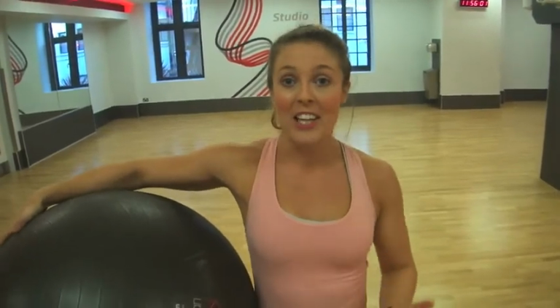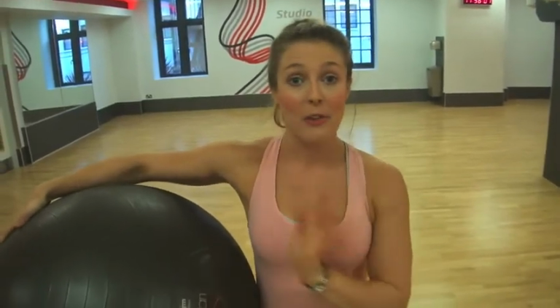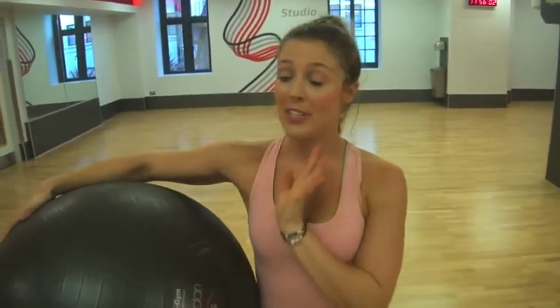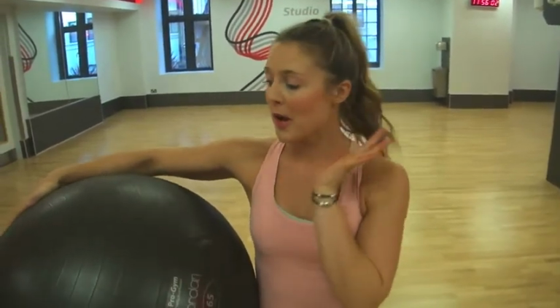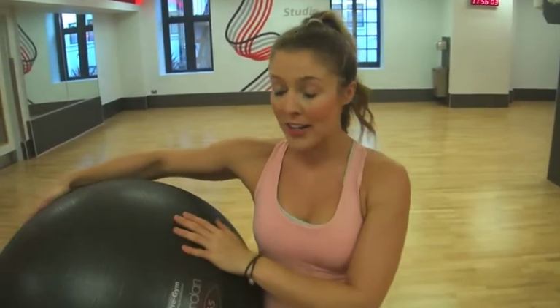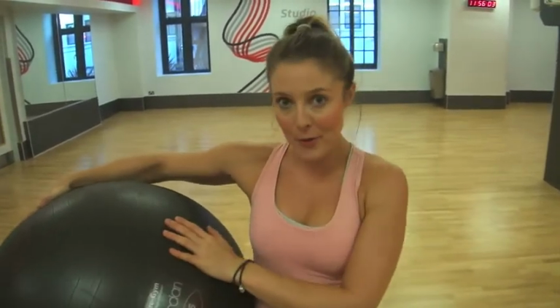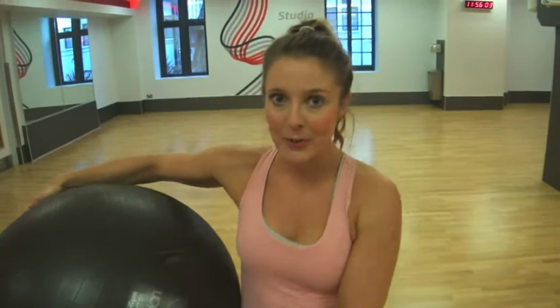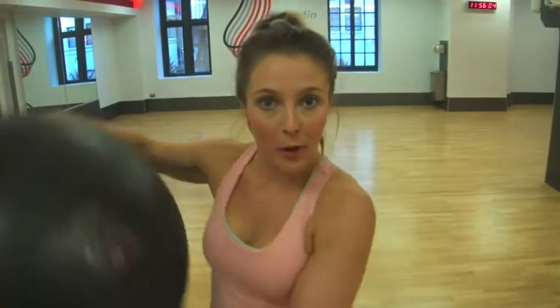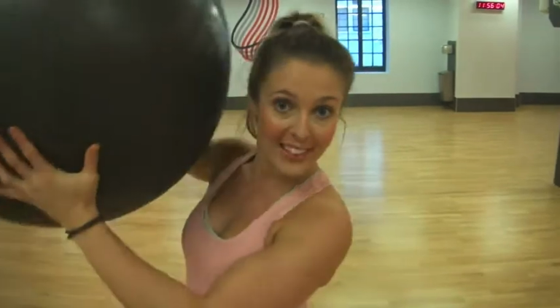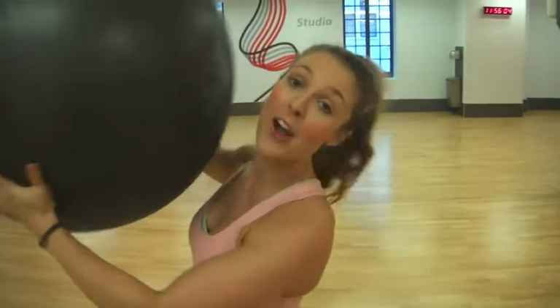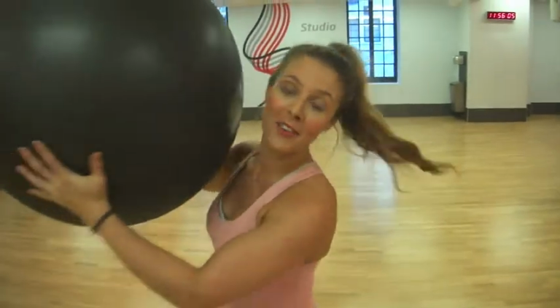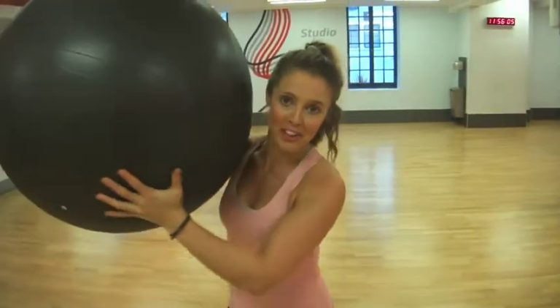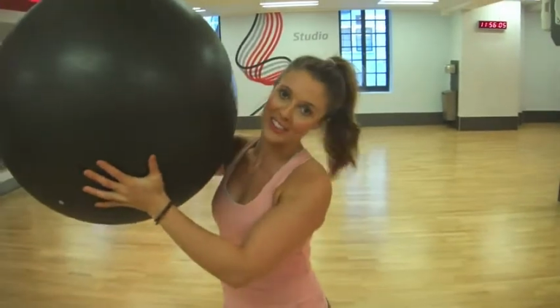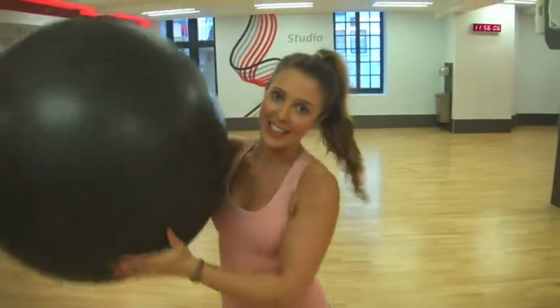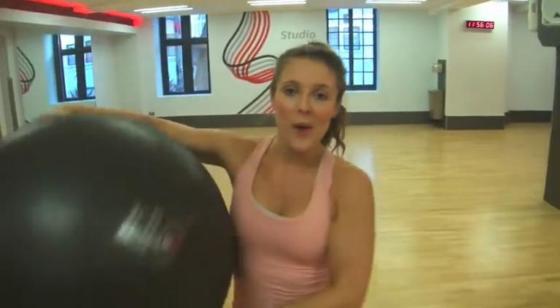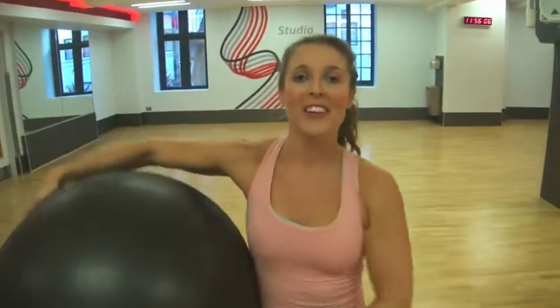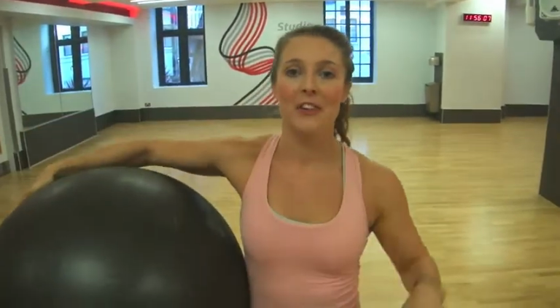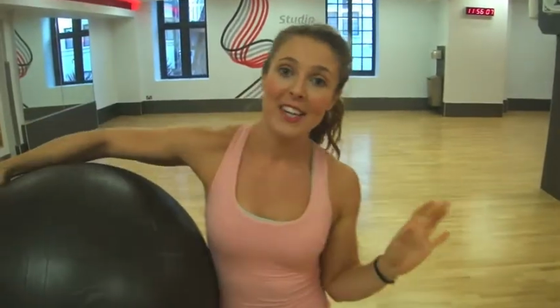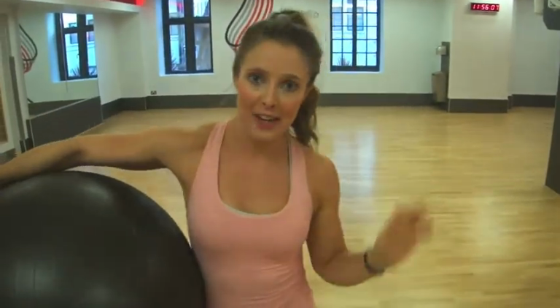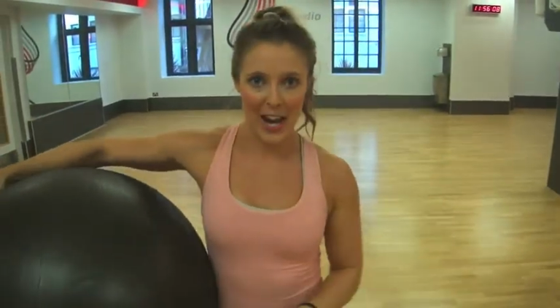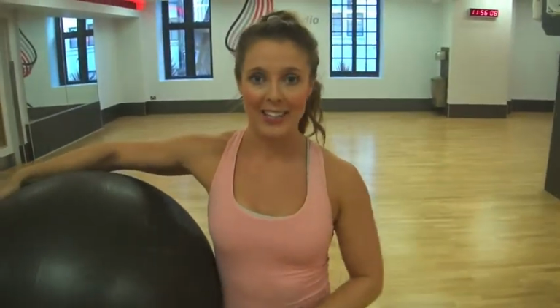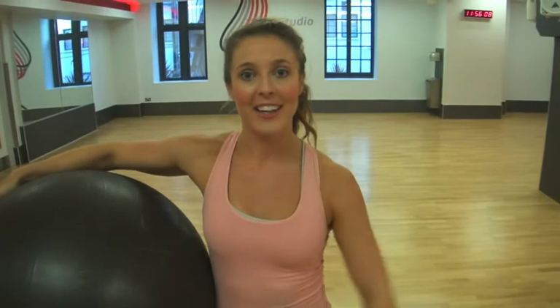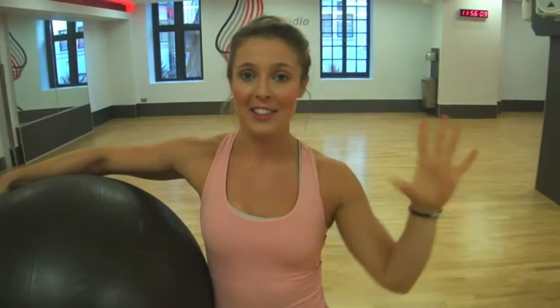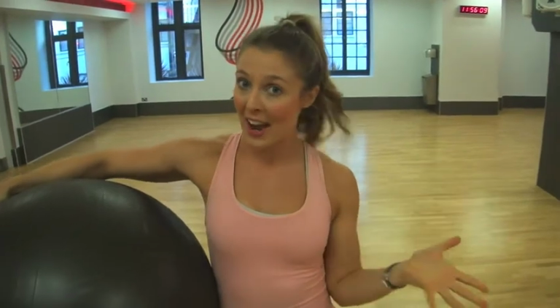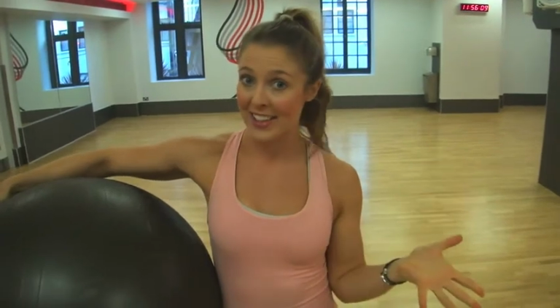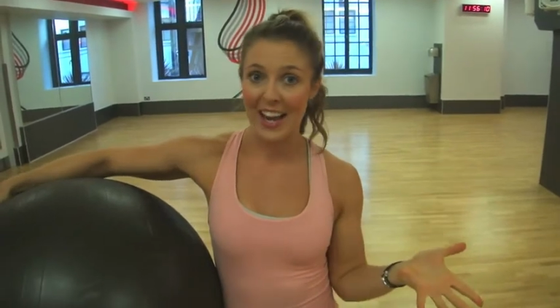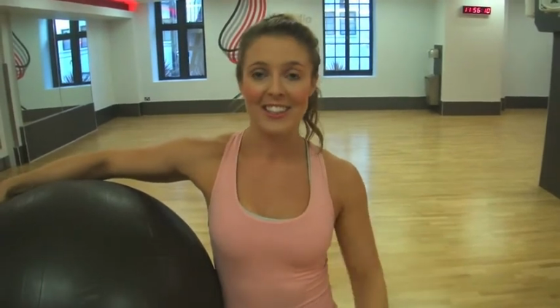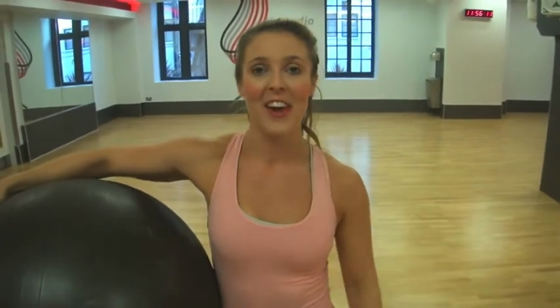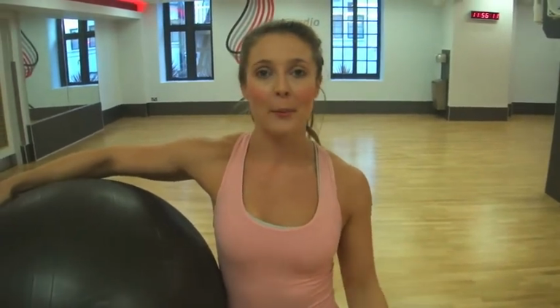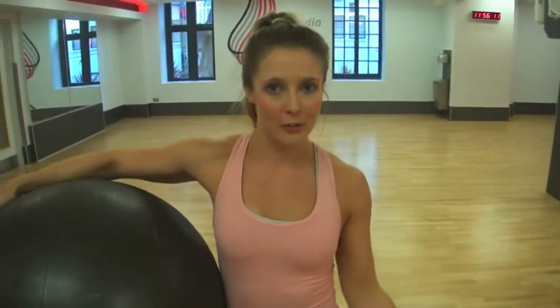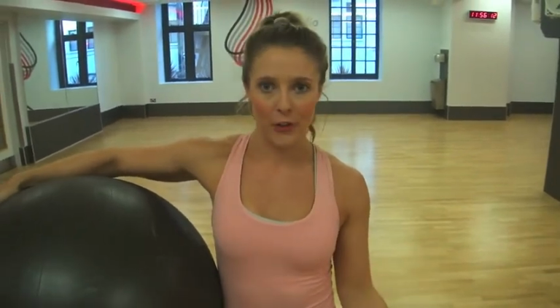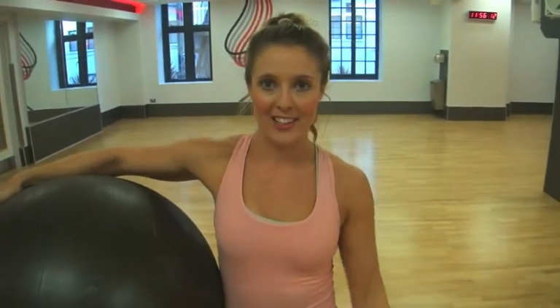So I thought we'd do a workout with a Swiss ball — this is the only equipment that you'll need. We're going to do 15 of each exercise. There are five exercises to do, and we're going to do four sets through.